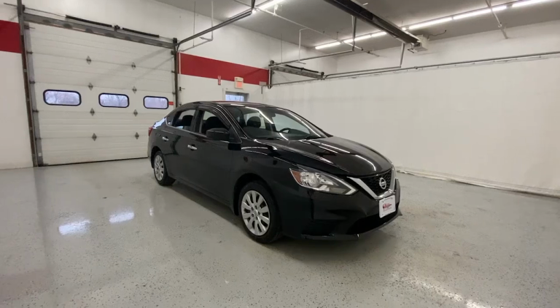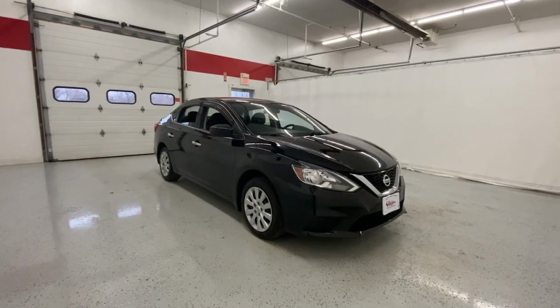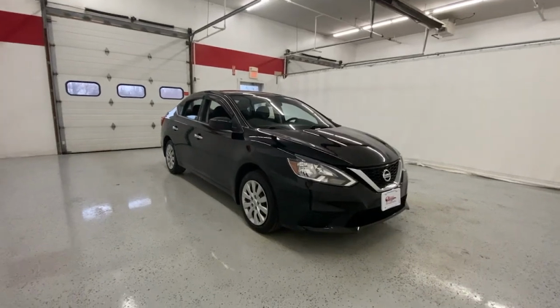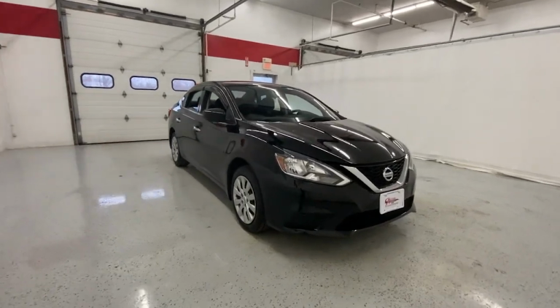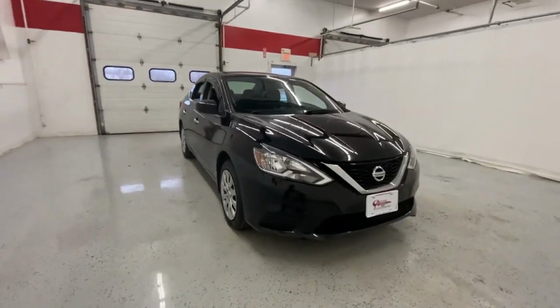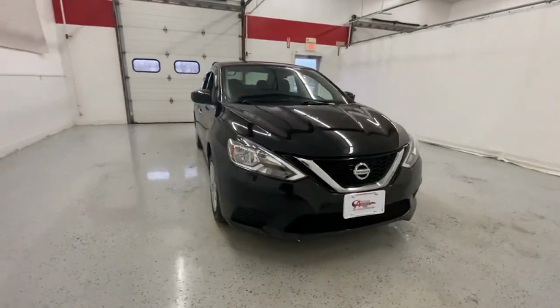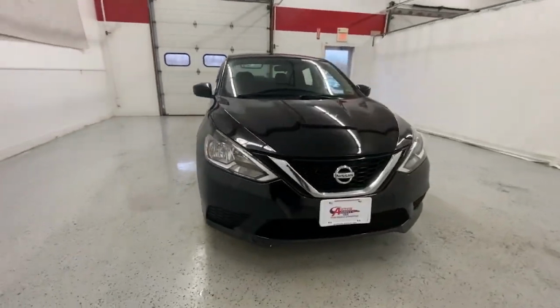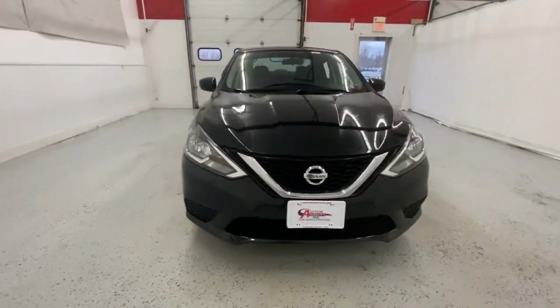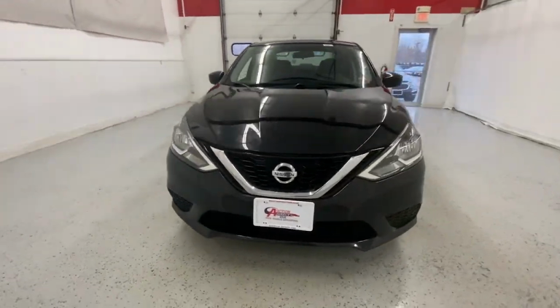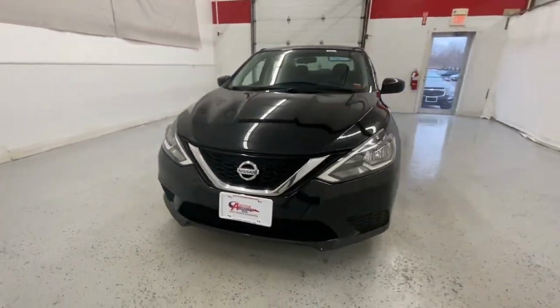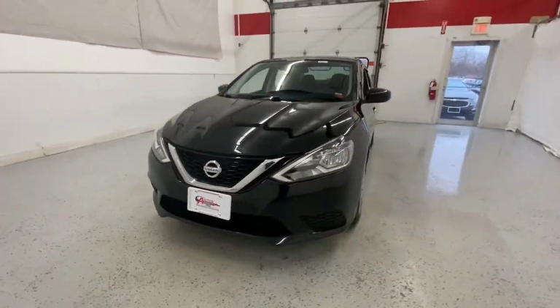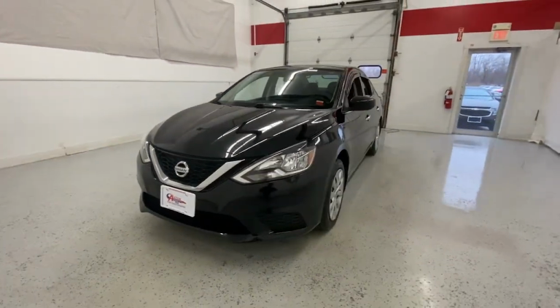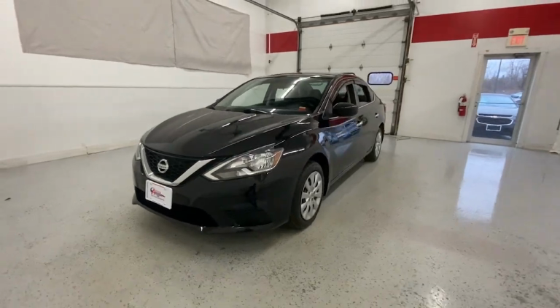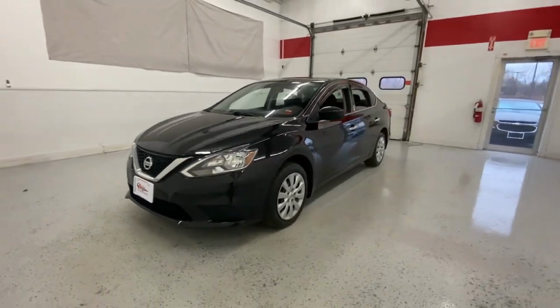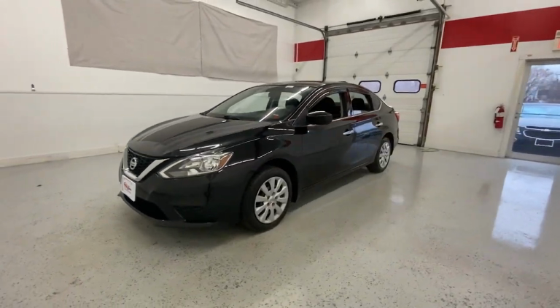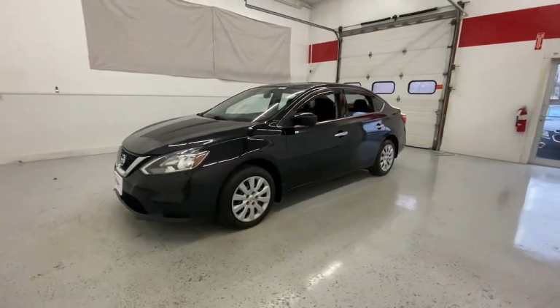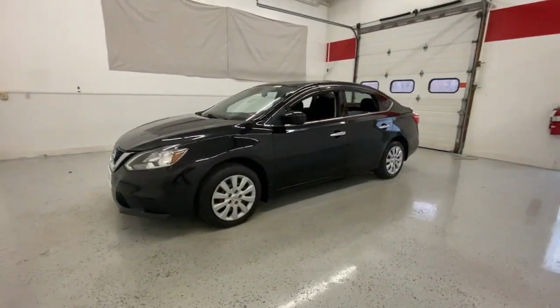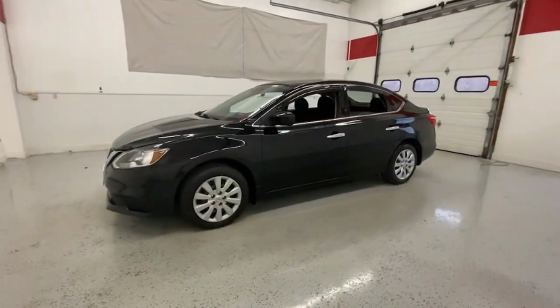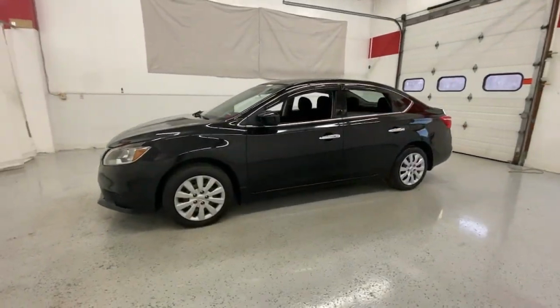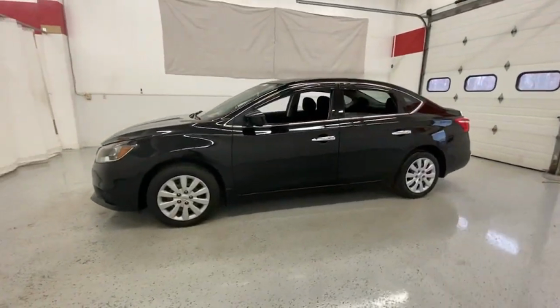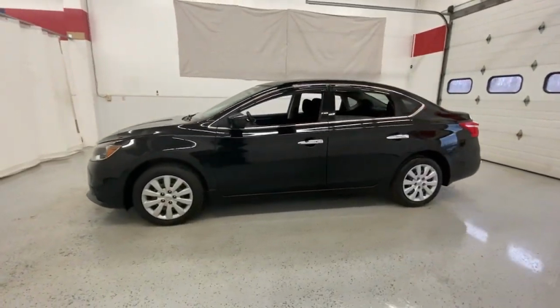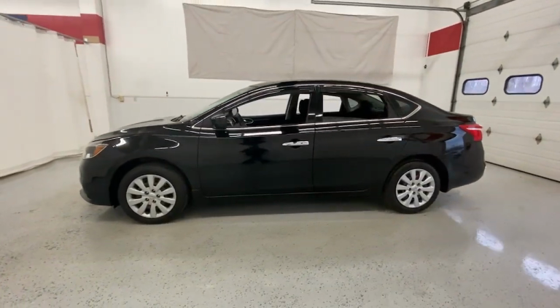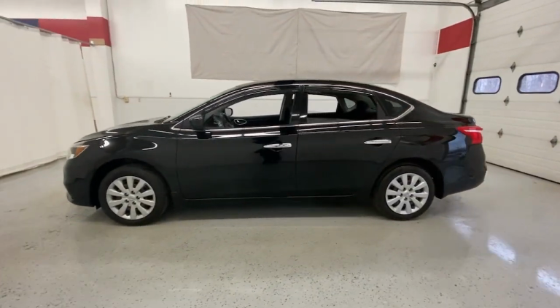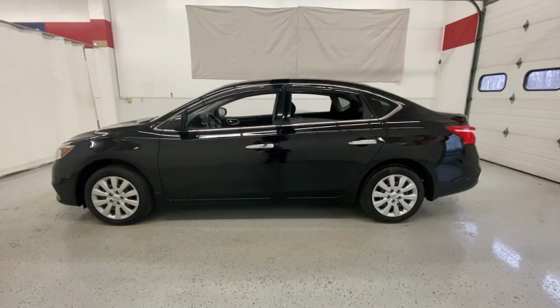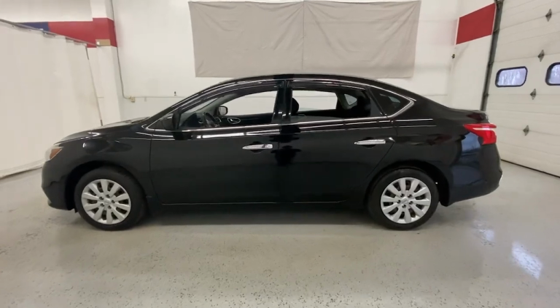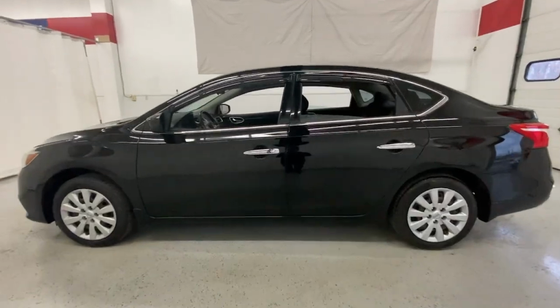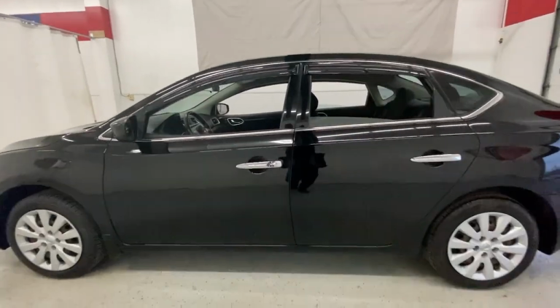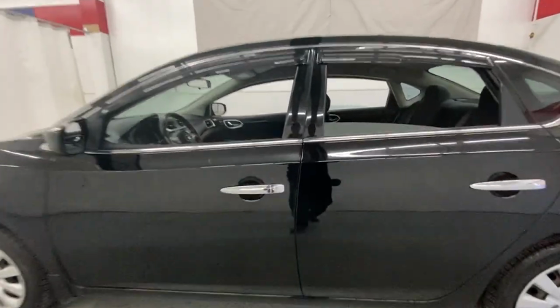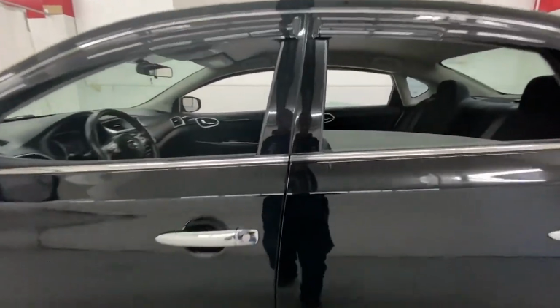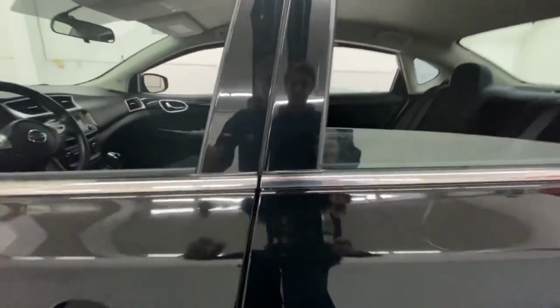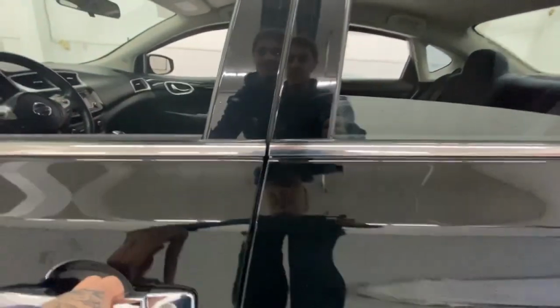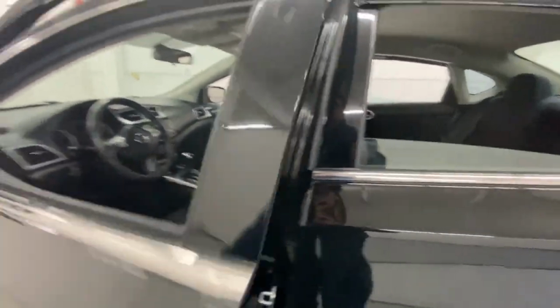Introducing the 2016 Nissan Sentra. With less than 90,000 miles on the odometer, this vehicle stands out from the rest. This roomy Sentra makes your daily drive fun, comfortable, and convenient.